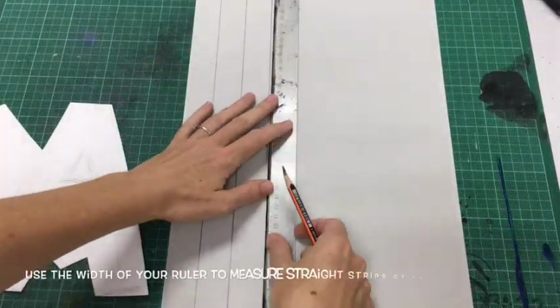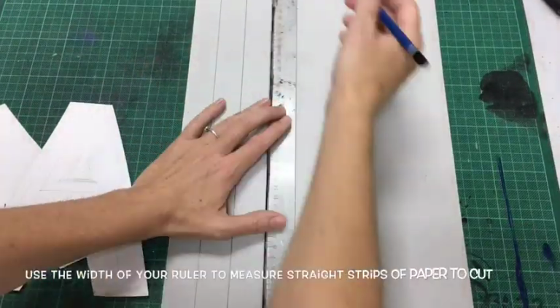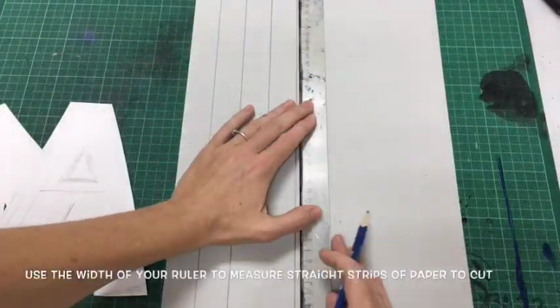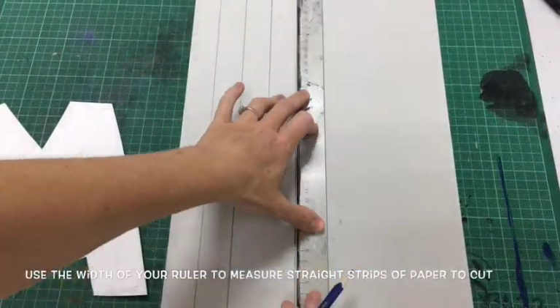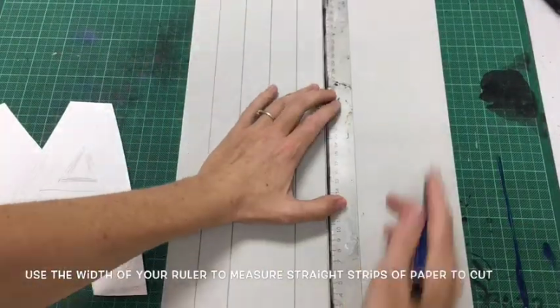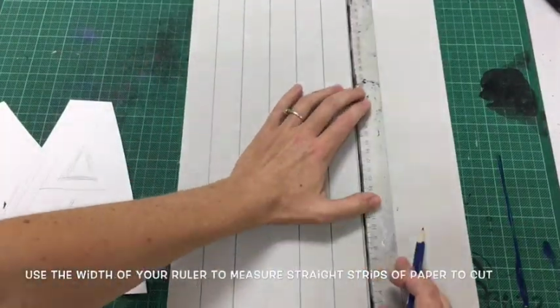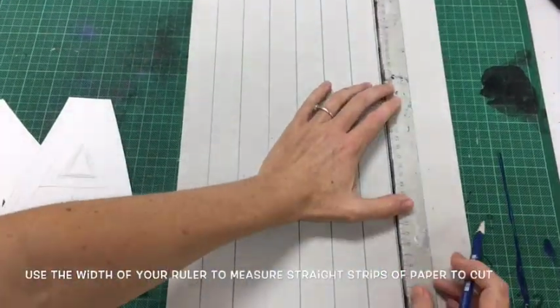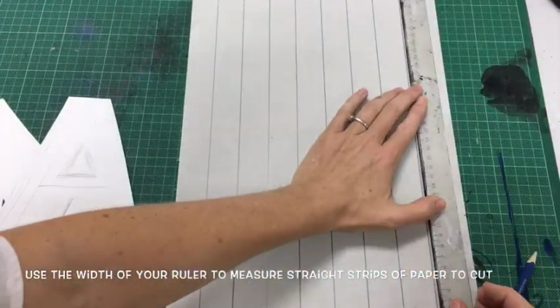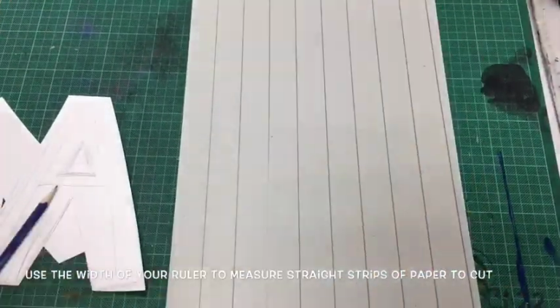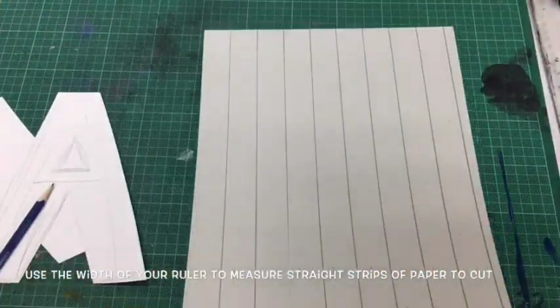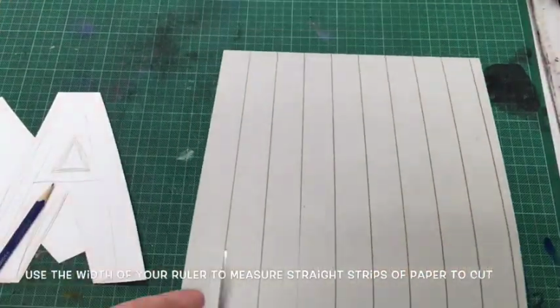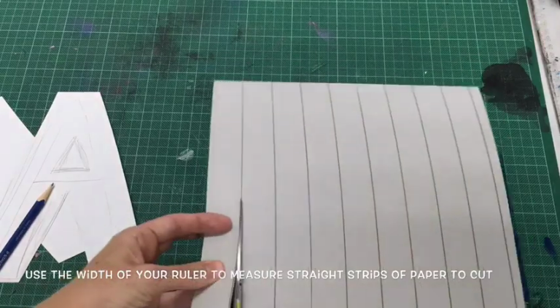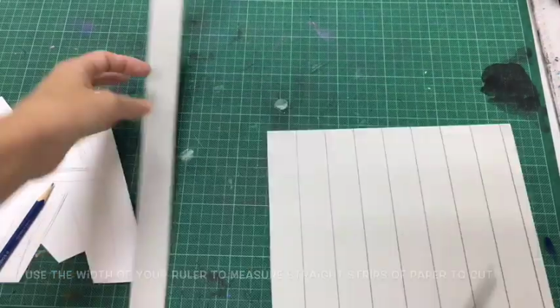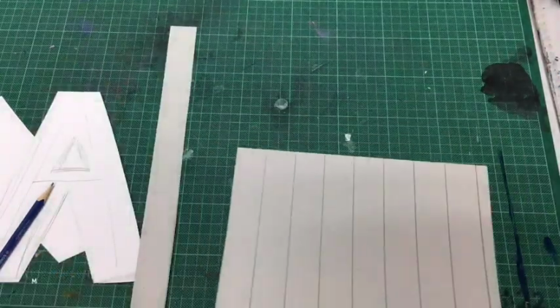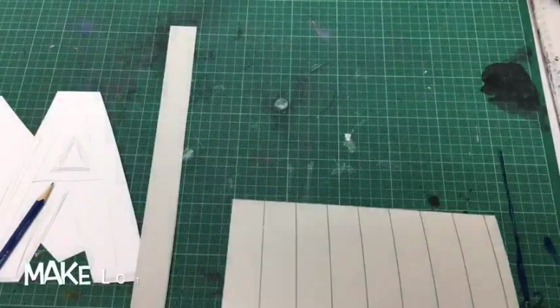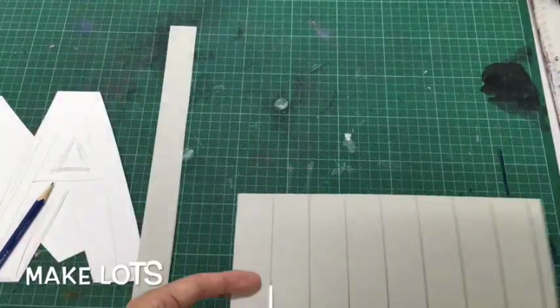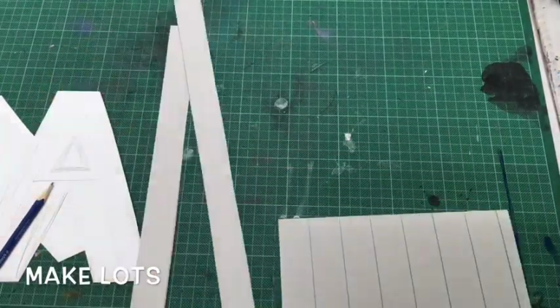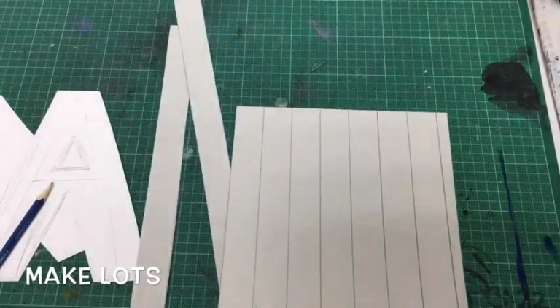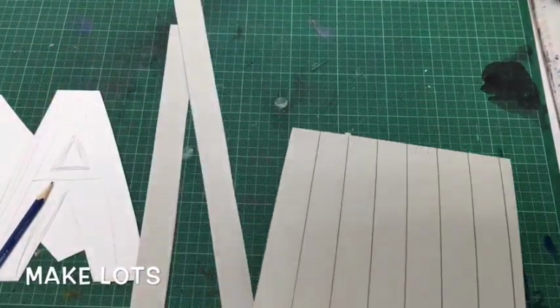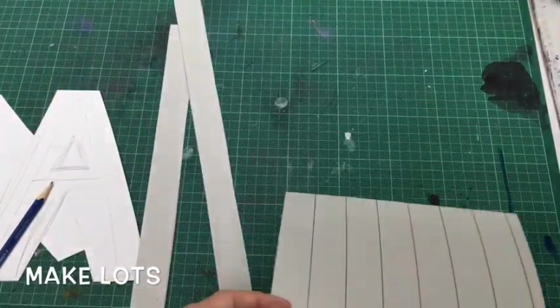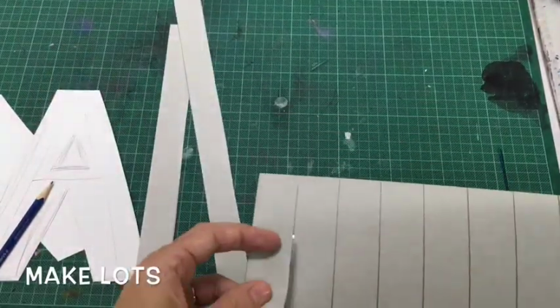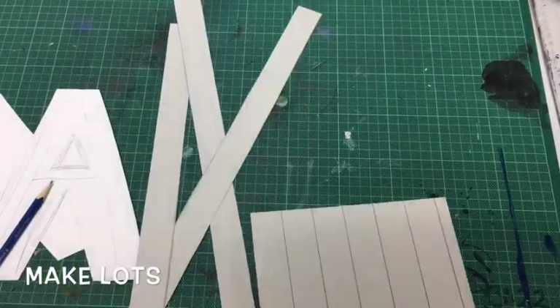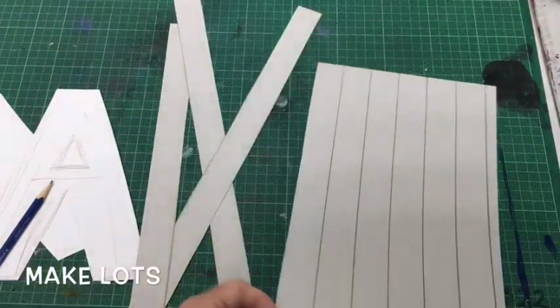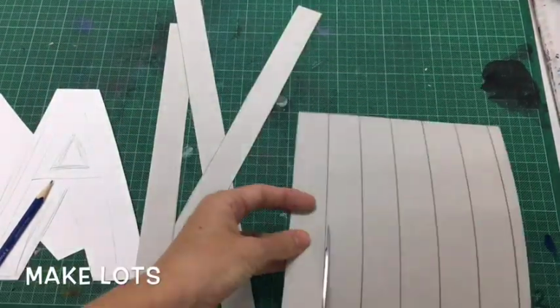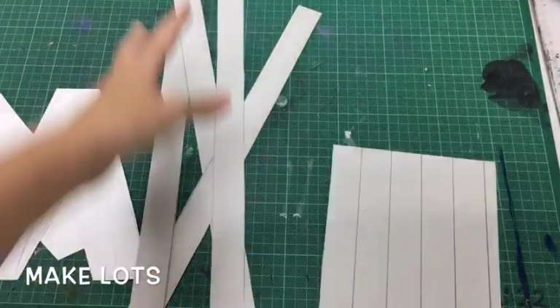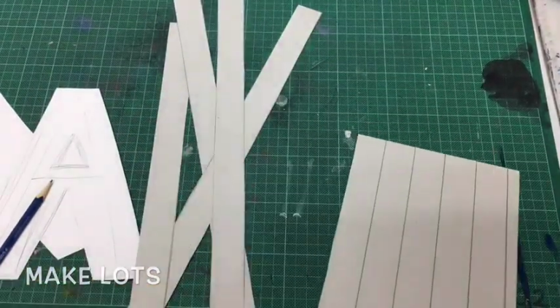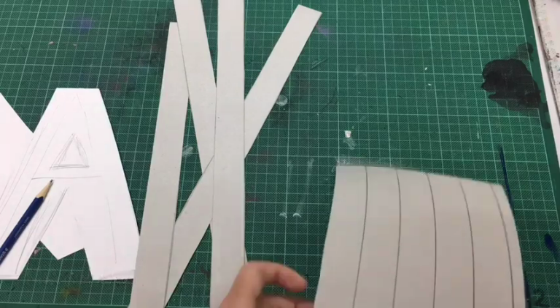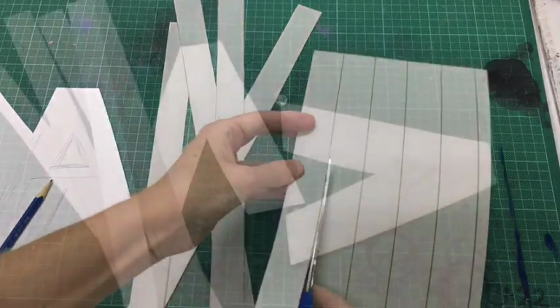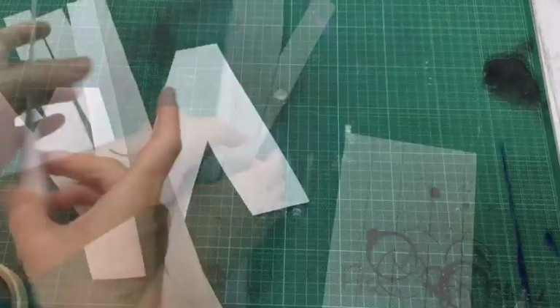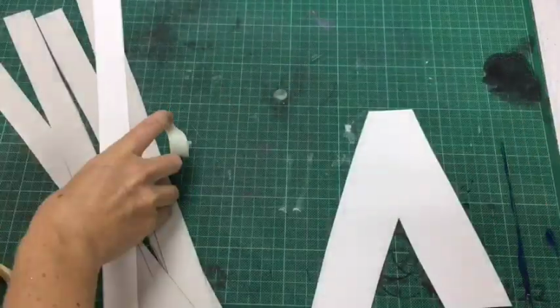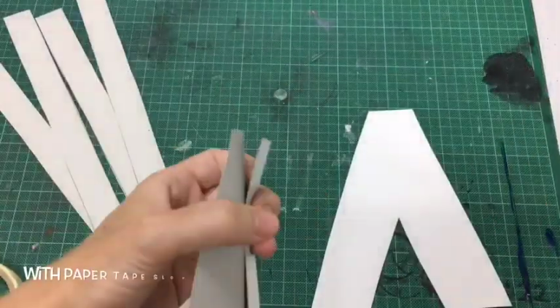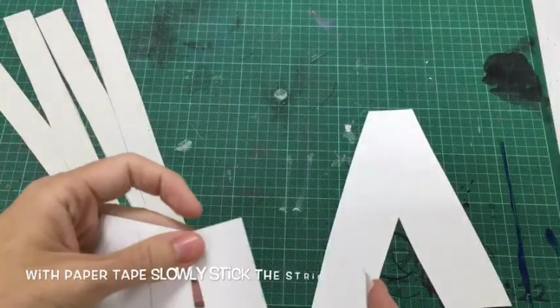Then make lots of strips of the same width of paper to cut out. You'll see I use the width of the ruler to measure my strips. Make lots — you can always share them with a friend.